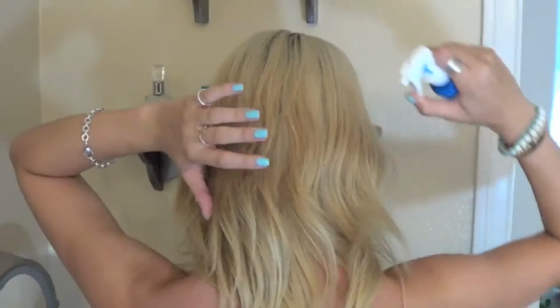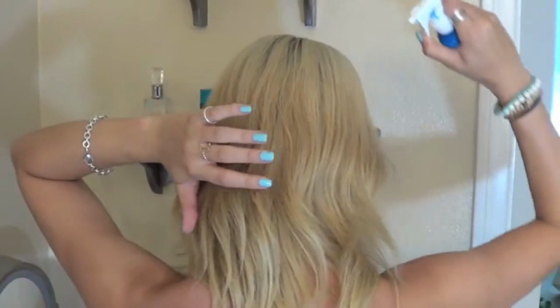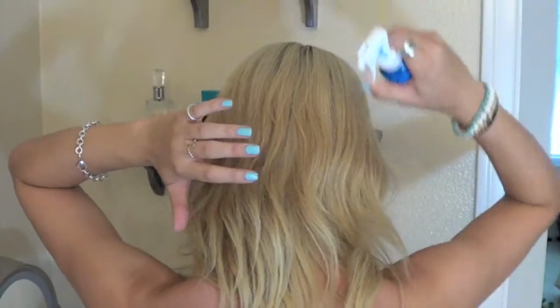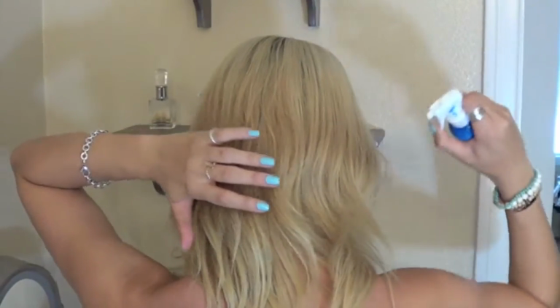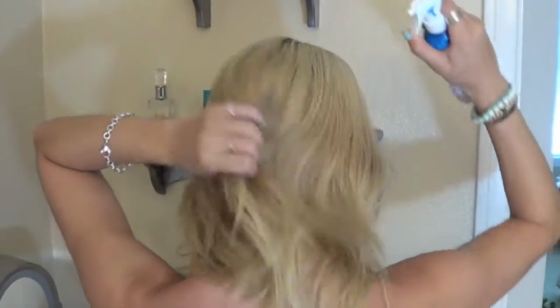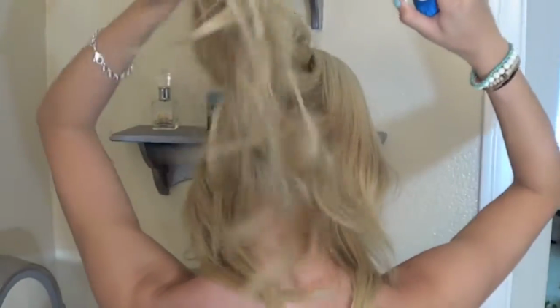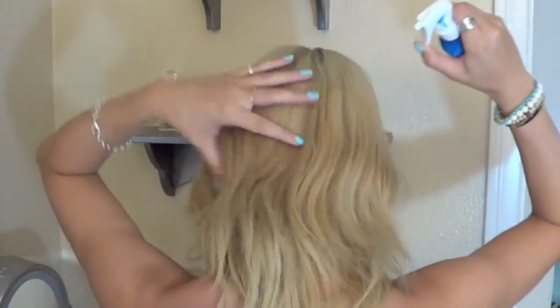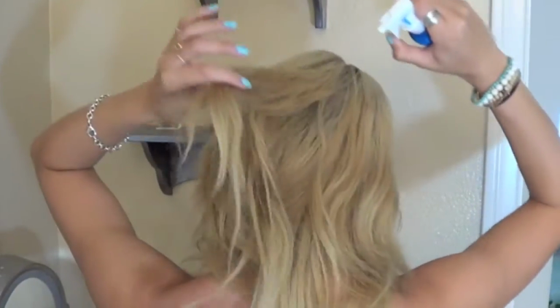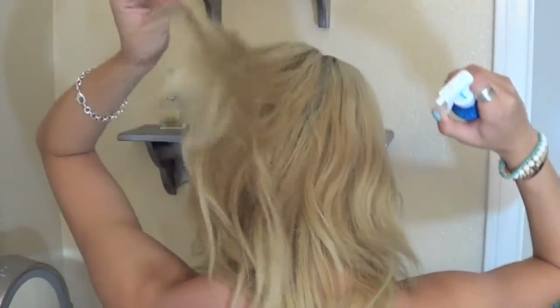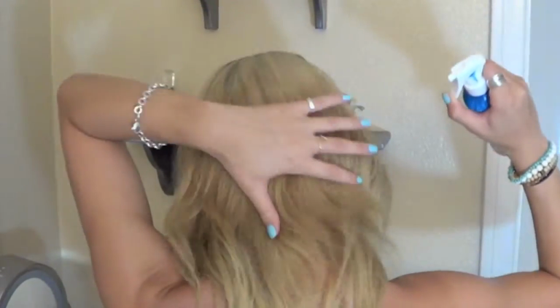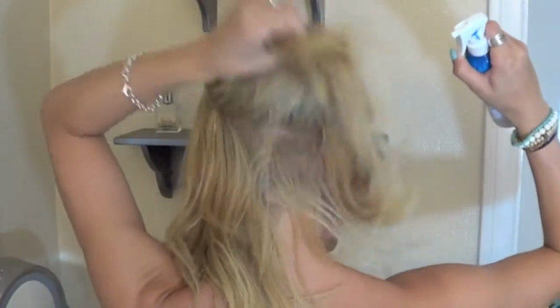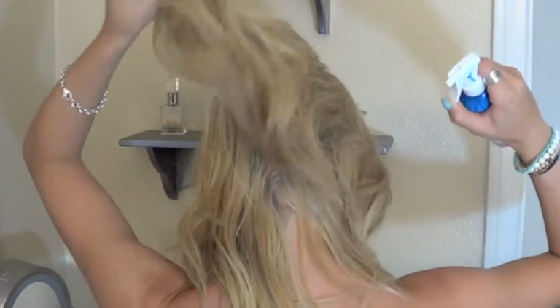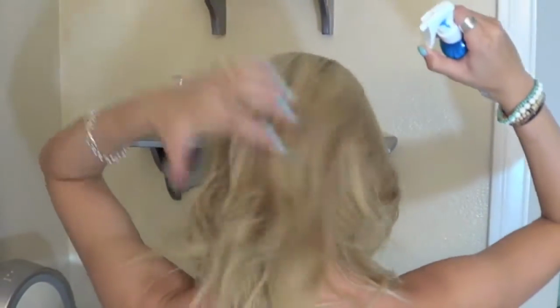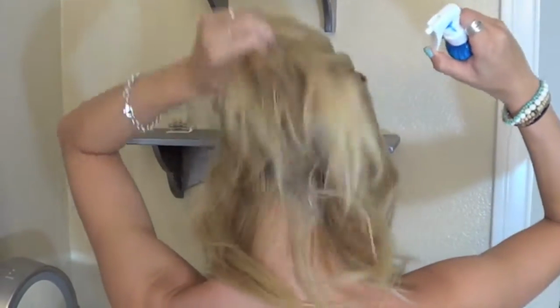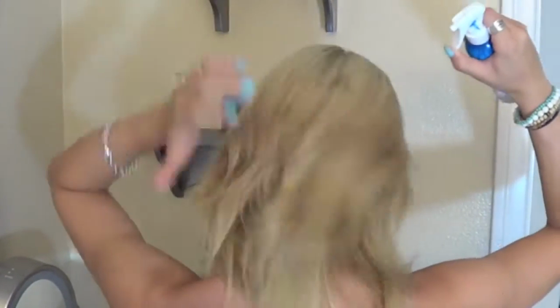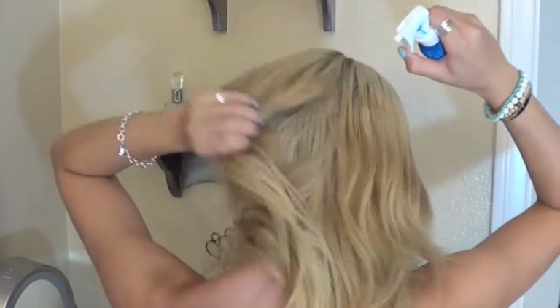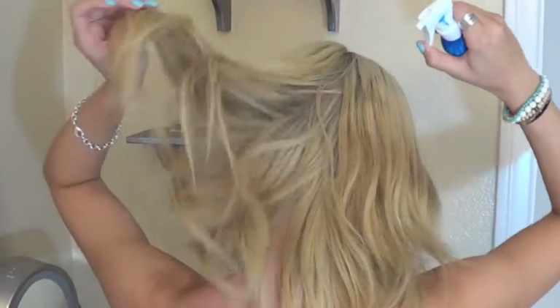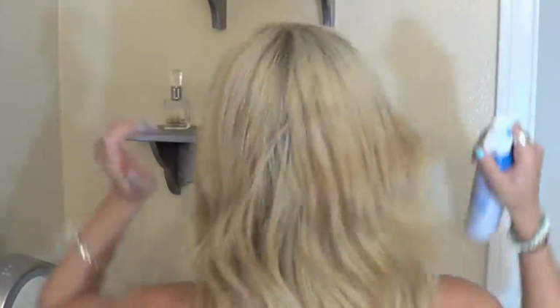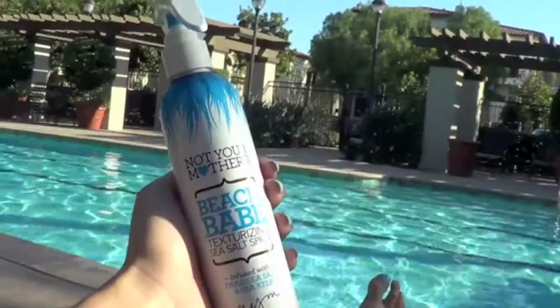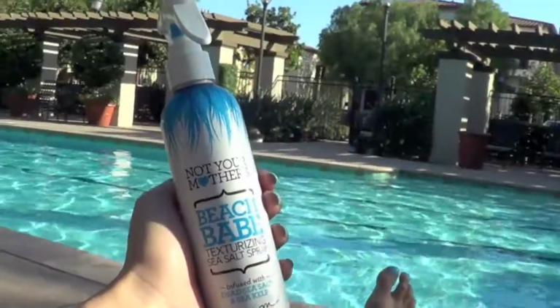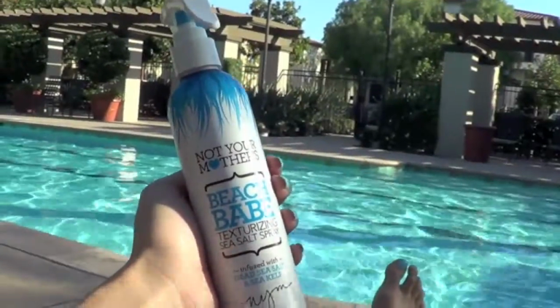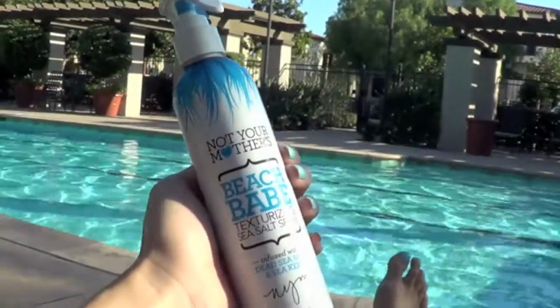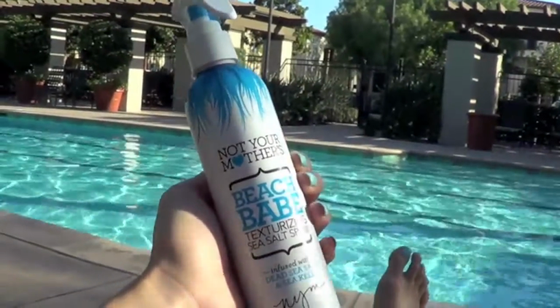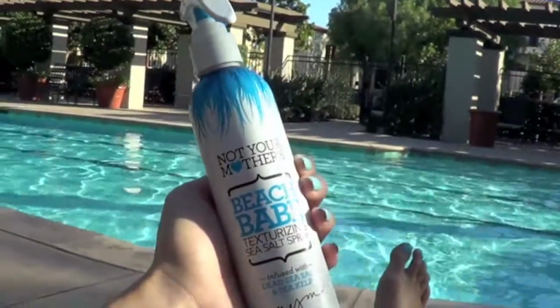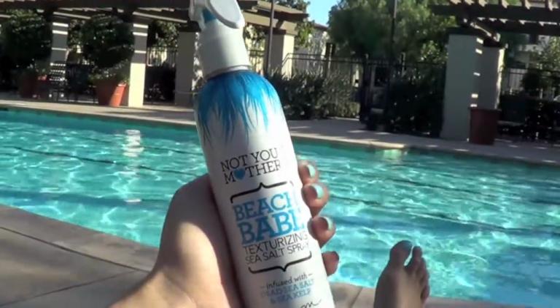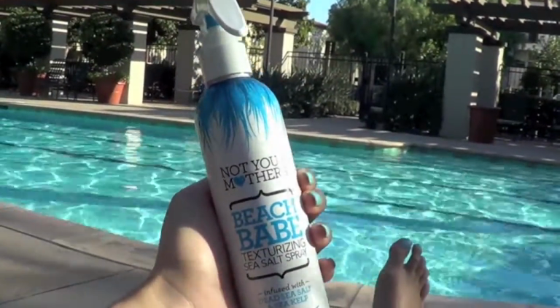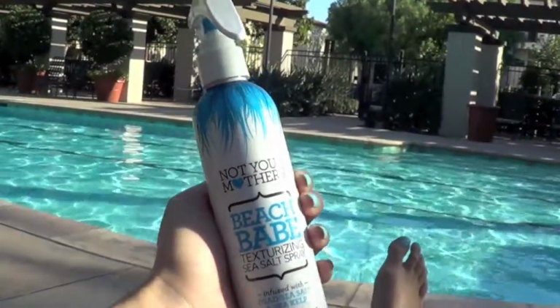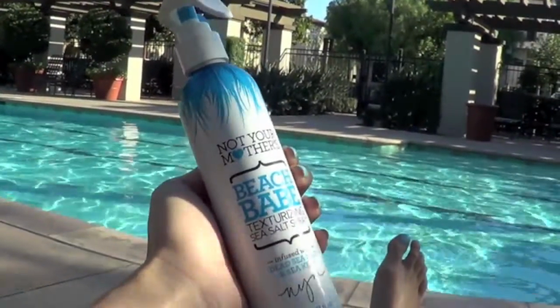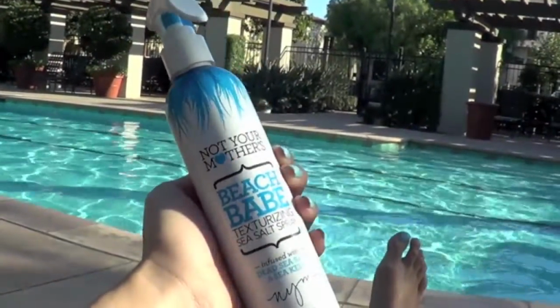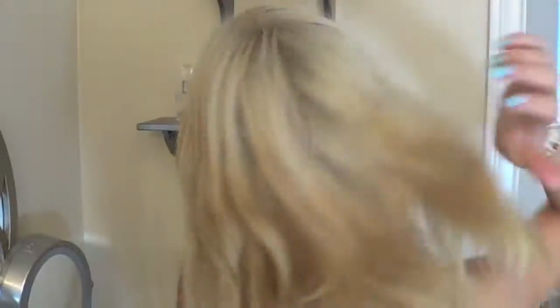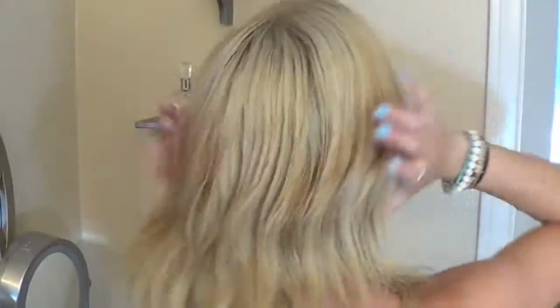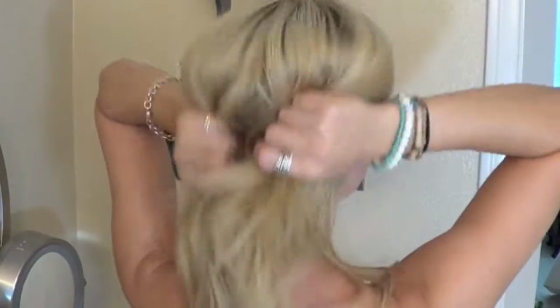I usually don't wash my hair before I go hang out at the pool or take too much time to do it, so I just like to spray a little bit of sea salt in there to give it a little bit more texture and make it look a little bit more presentable.